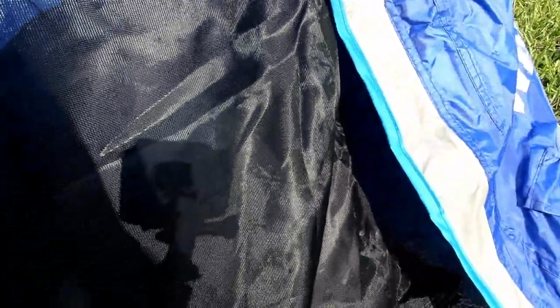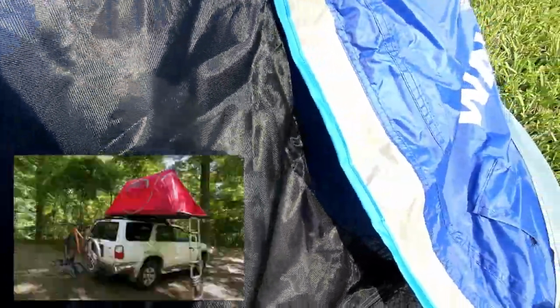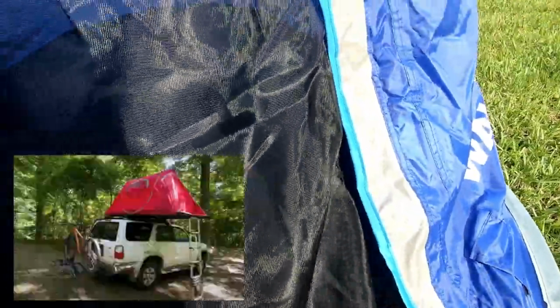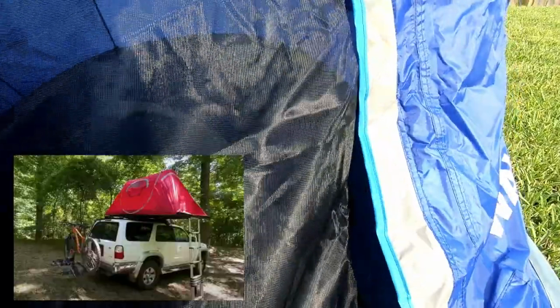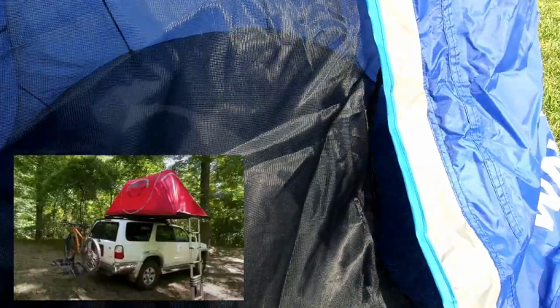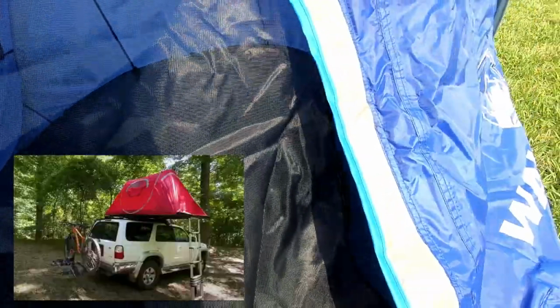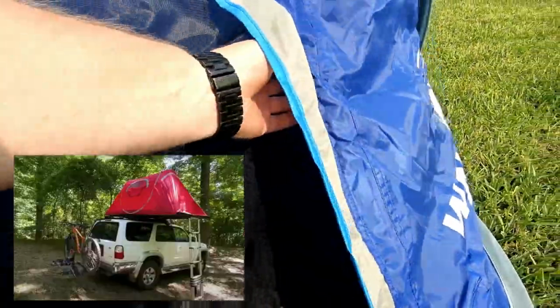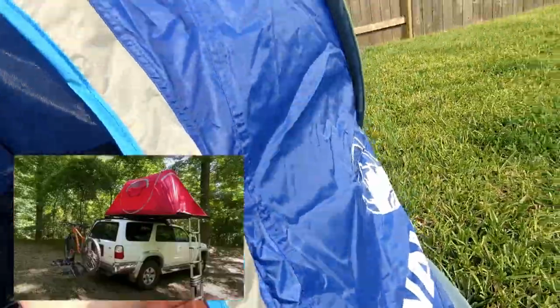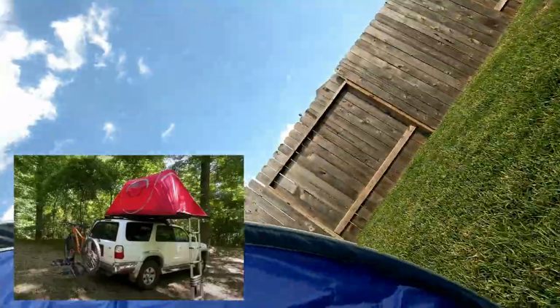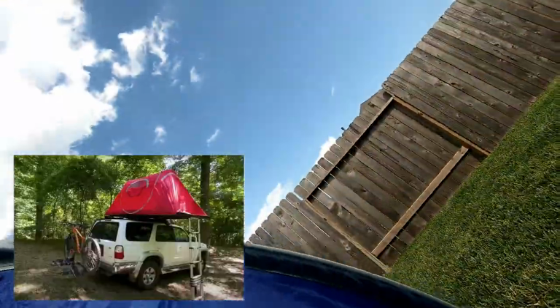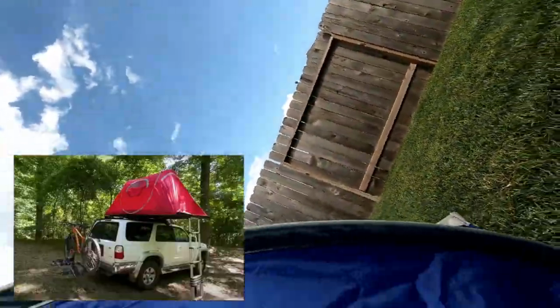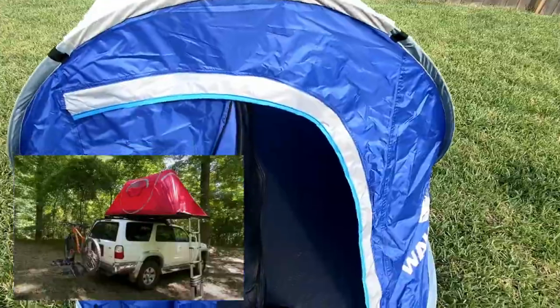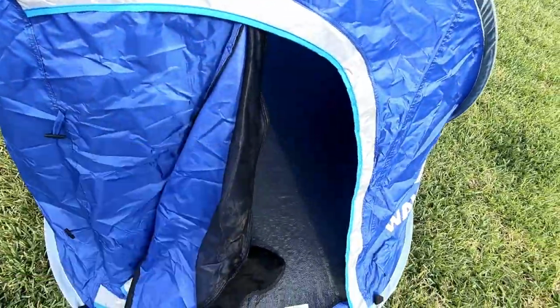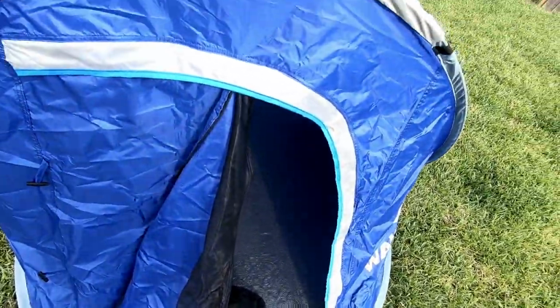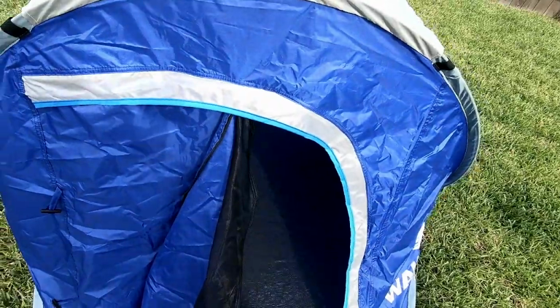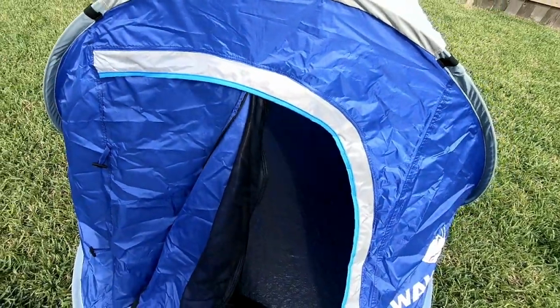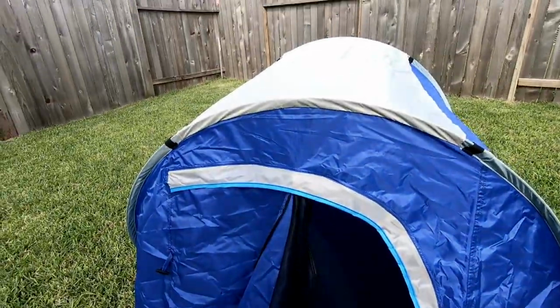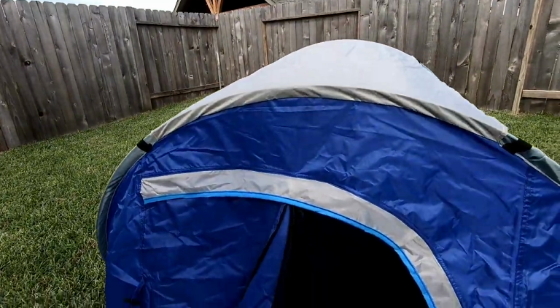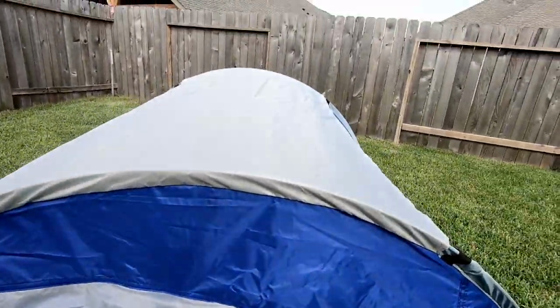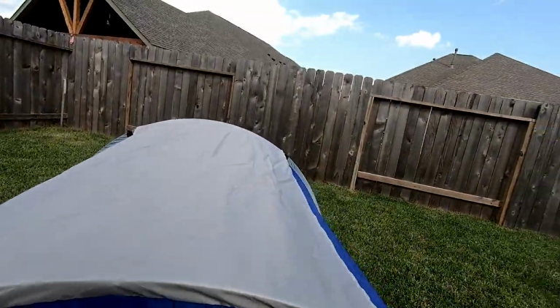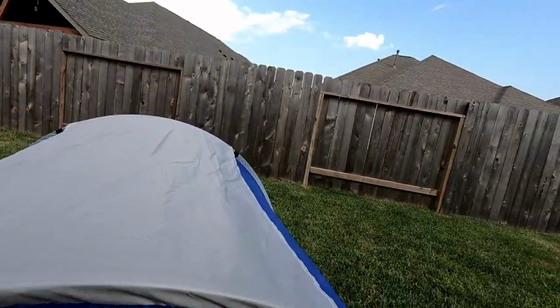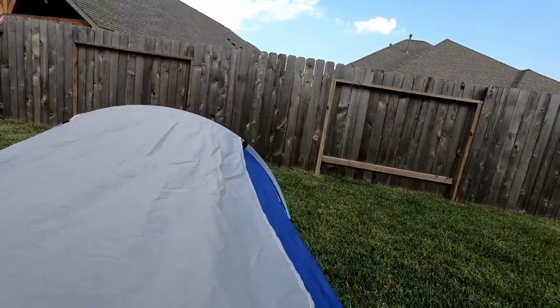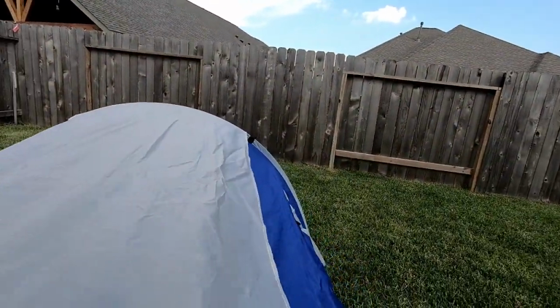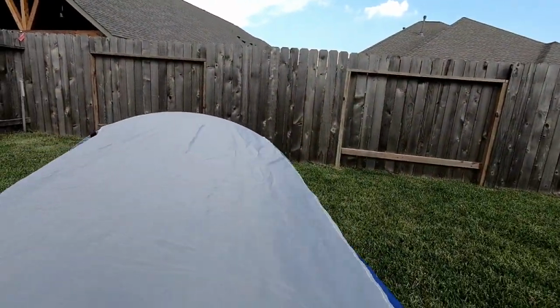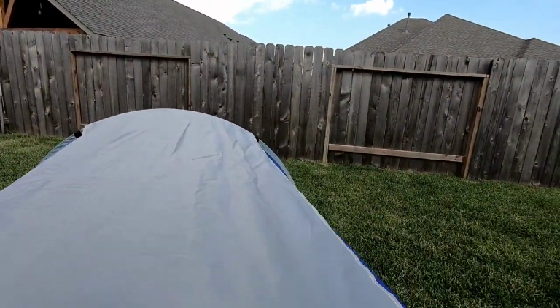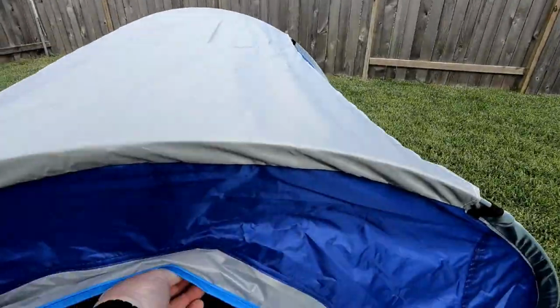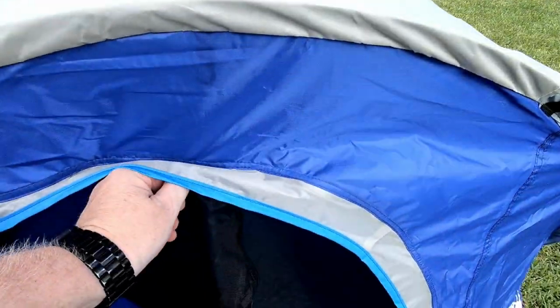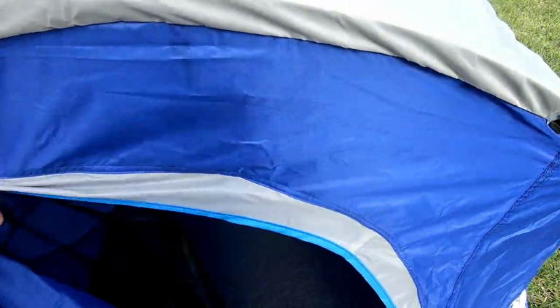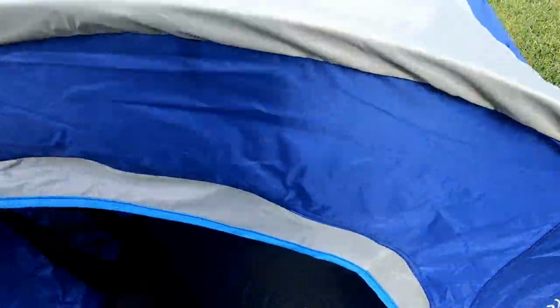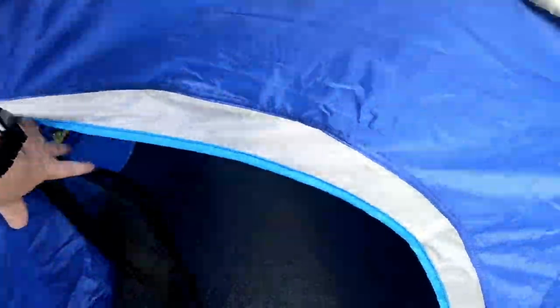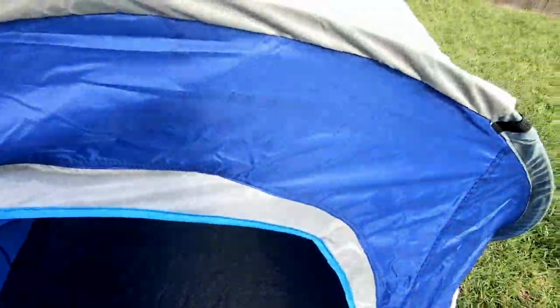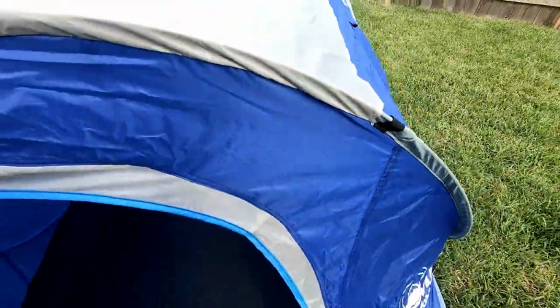I have a project that I'm going to use this for. Zipper impressions: pretty cheaply made, but for the price of this thing, it'll get it done.